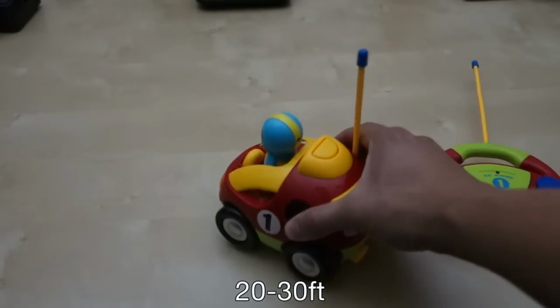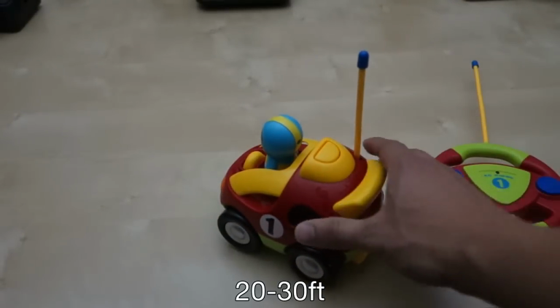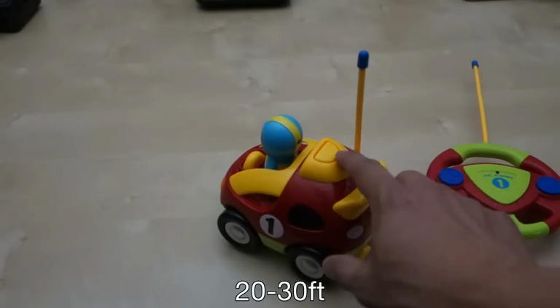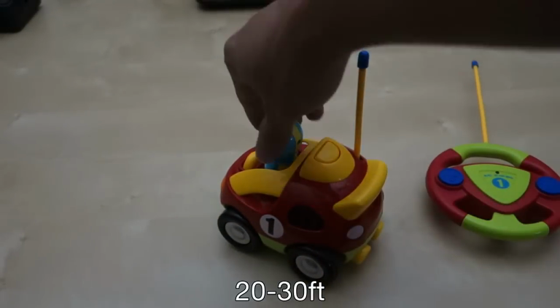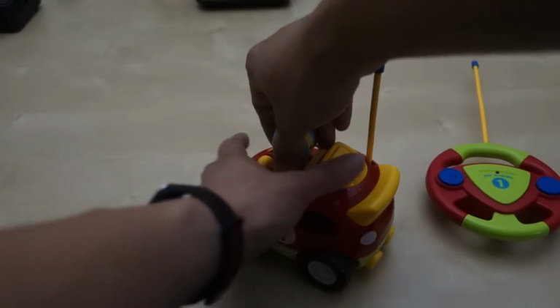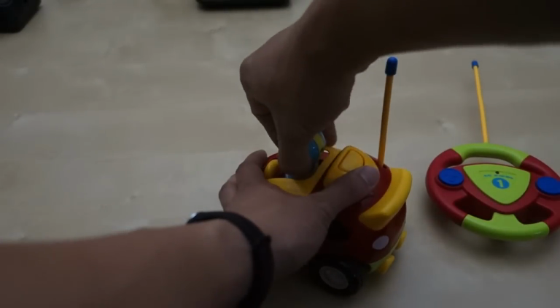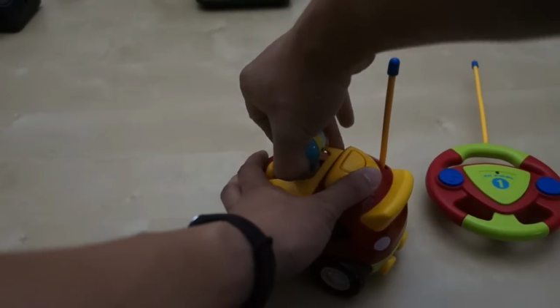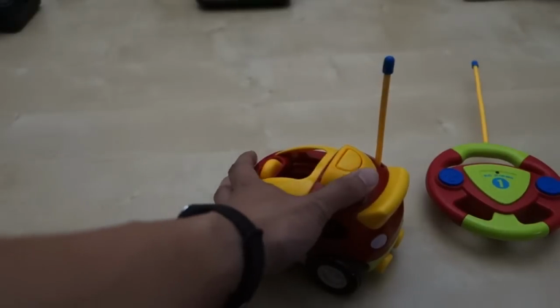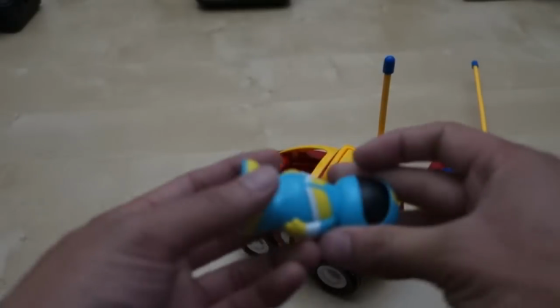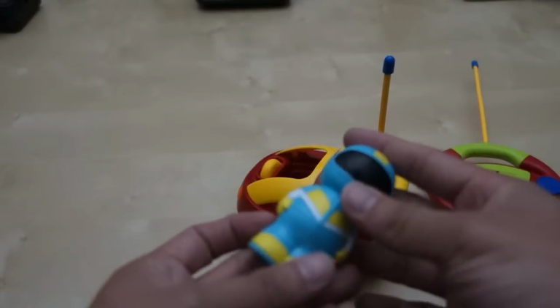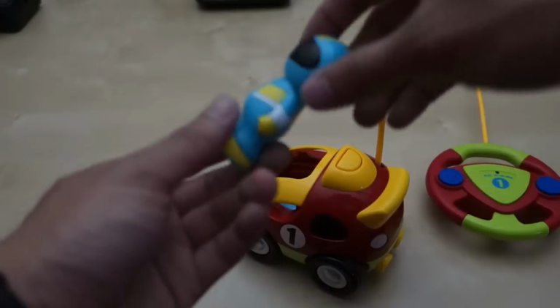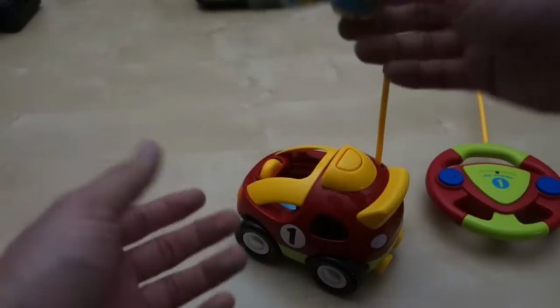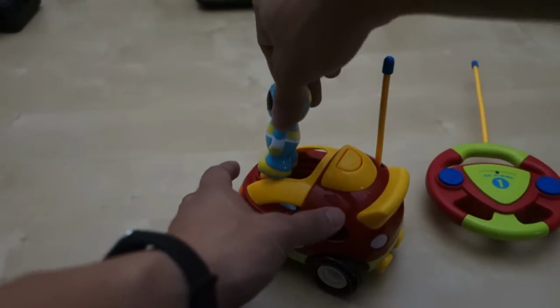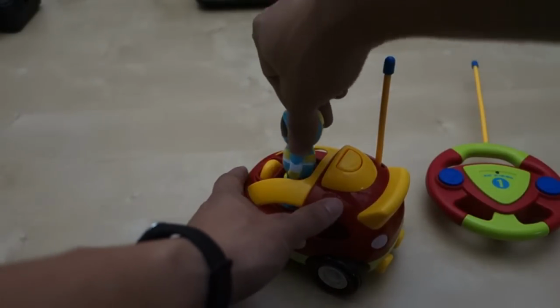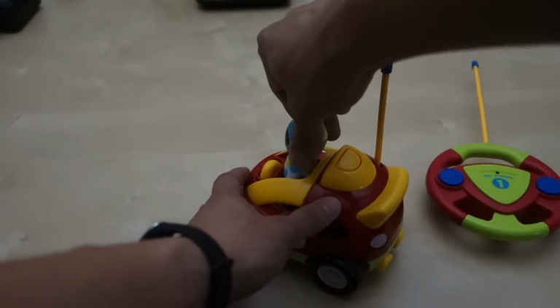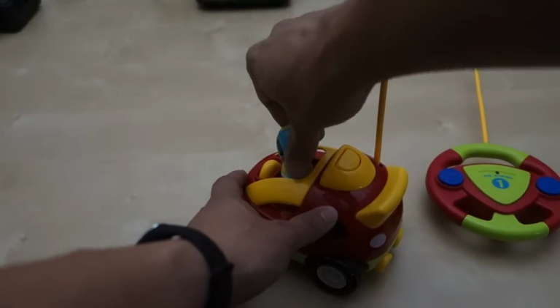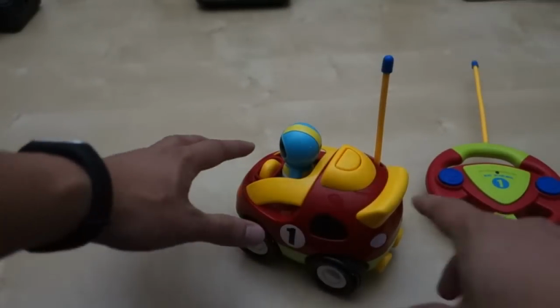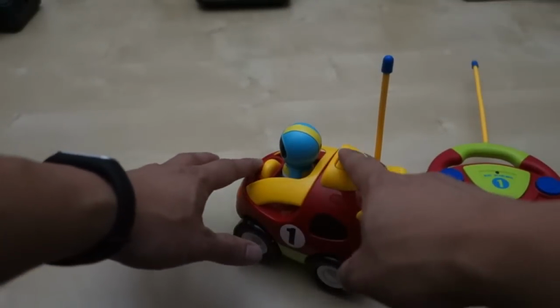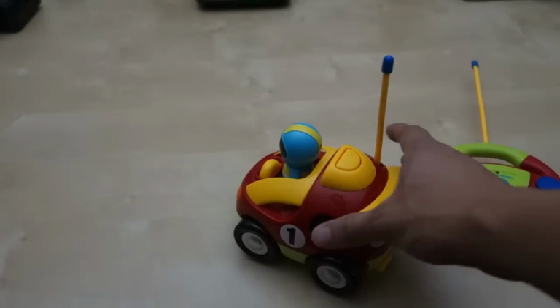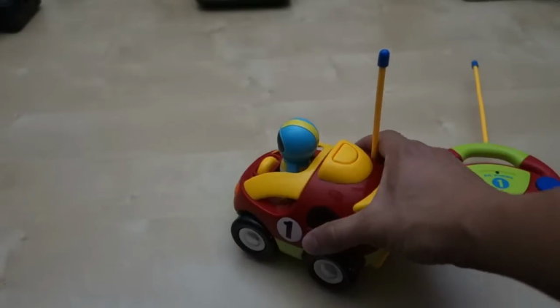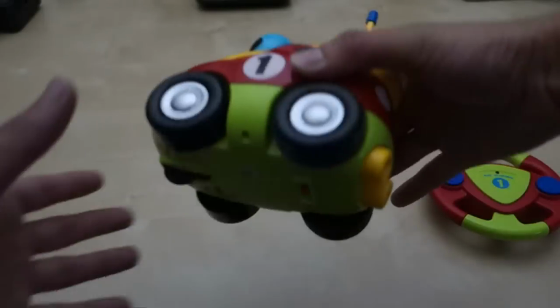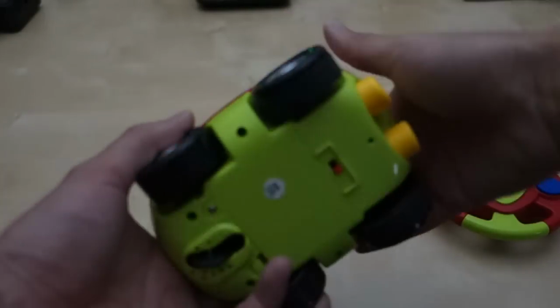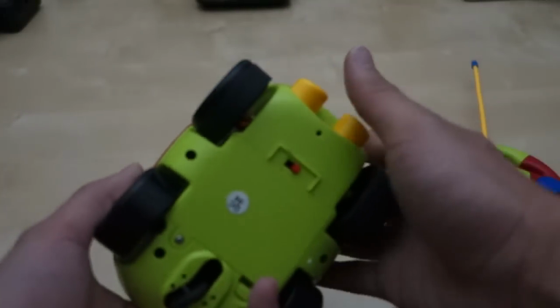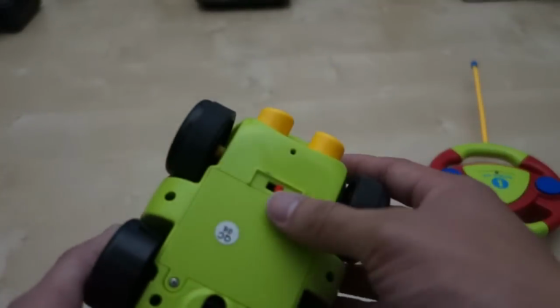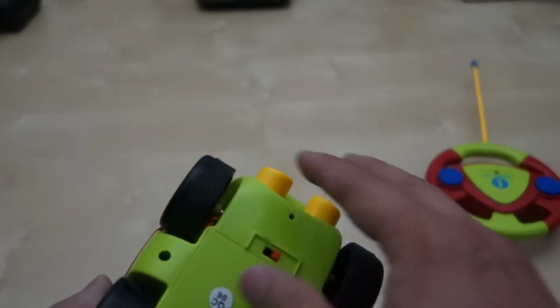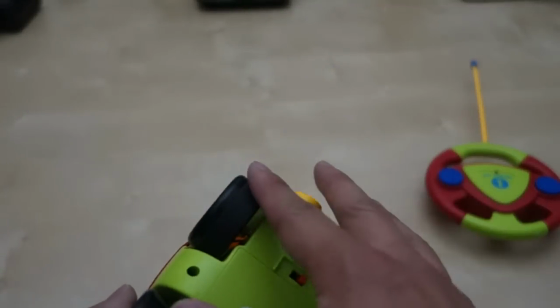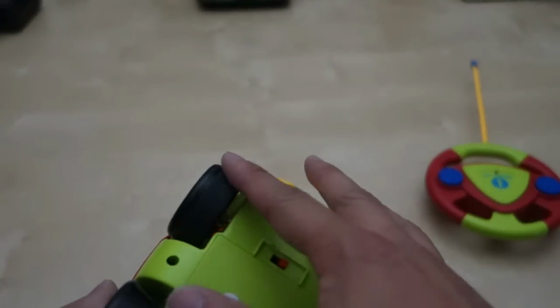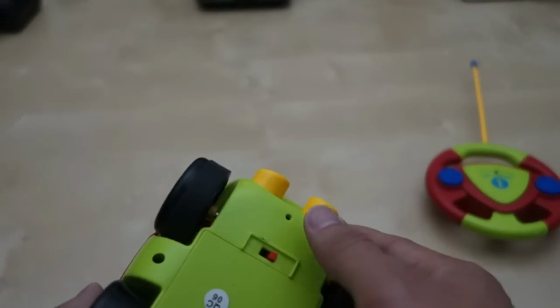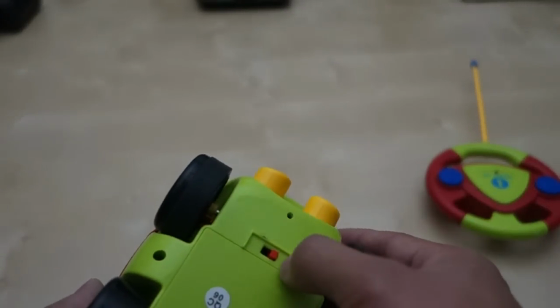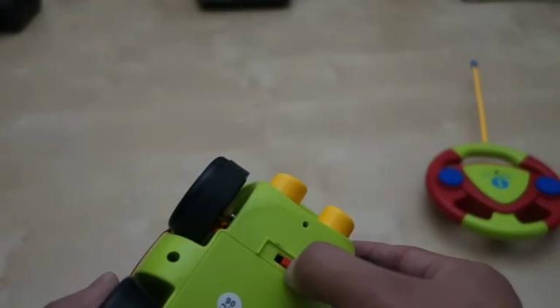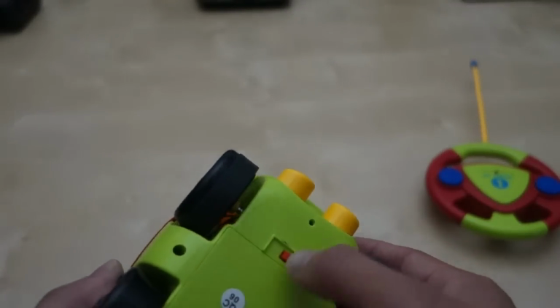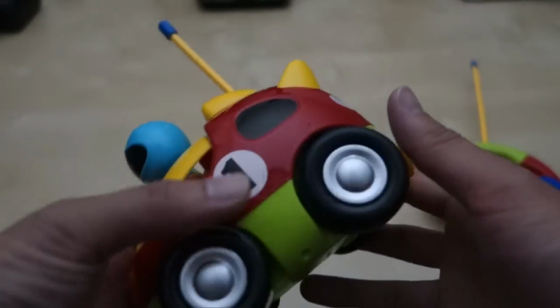It does have some sound. This little man here actually comes out just like that - he likes to play with the figure. These two things here actually make noise, so I'm going to show you that right now. The wheels are pretty grippy and fun to play with.